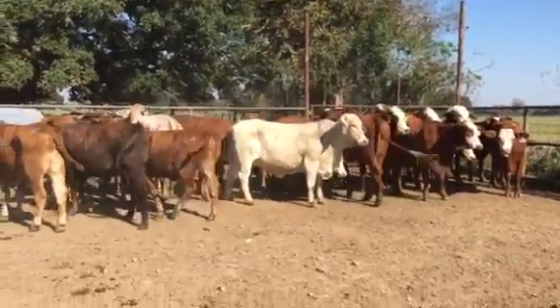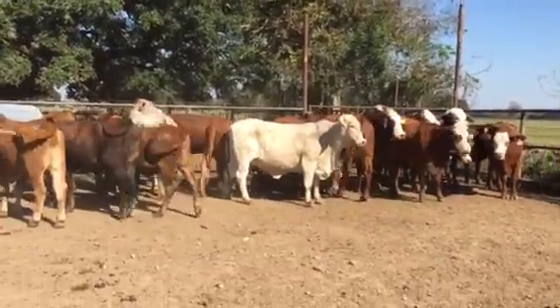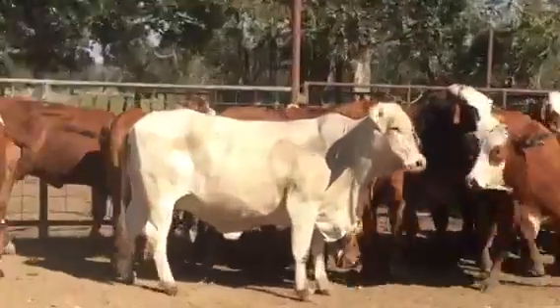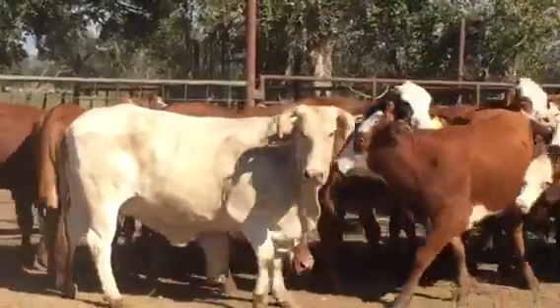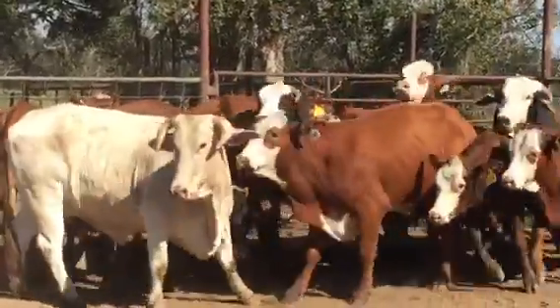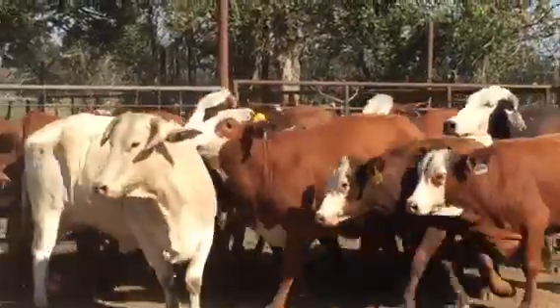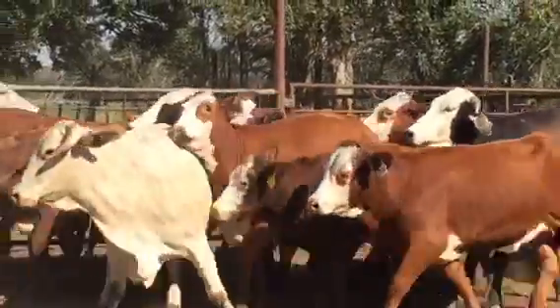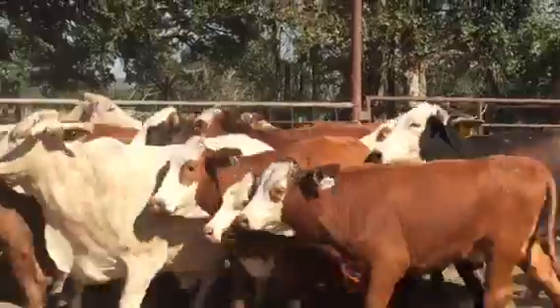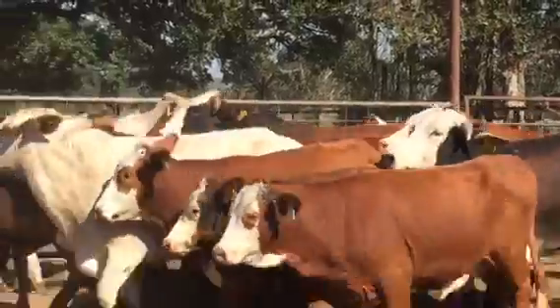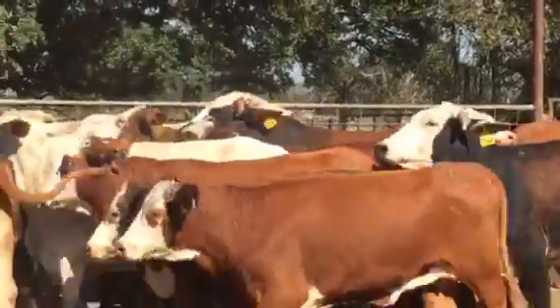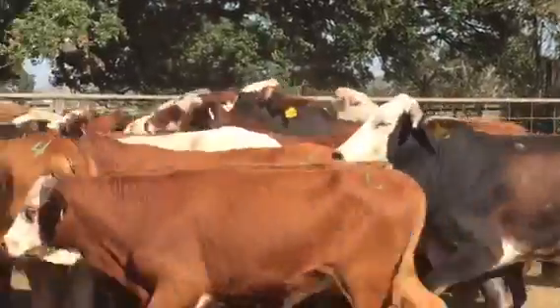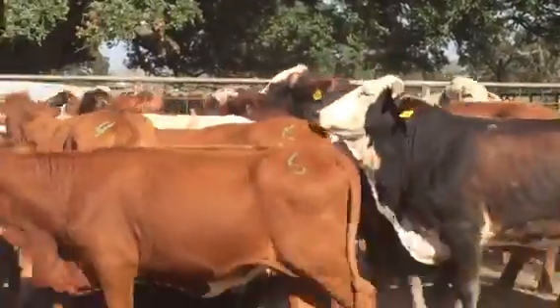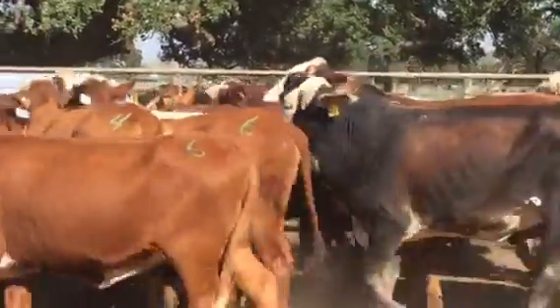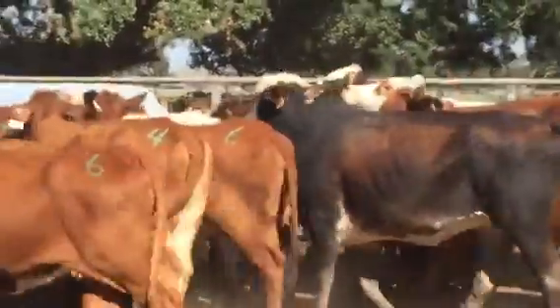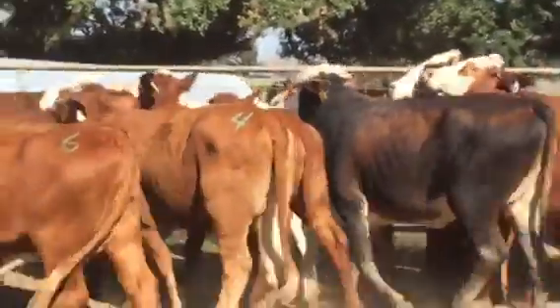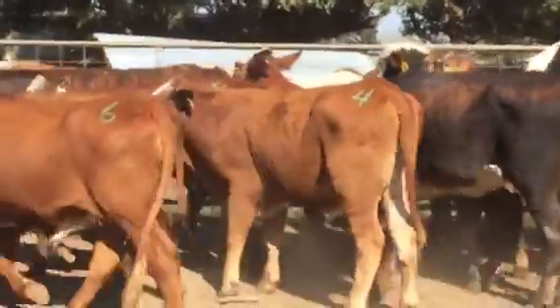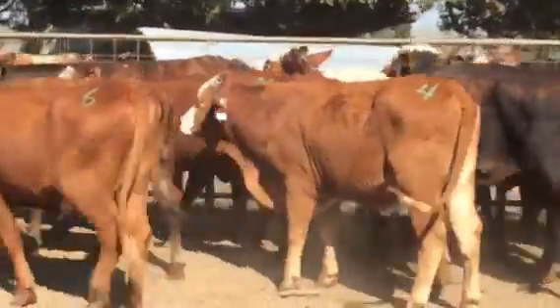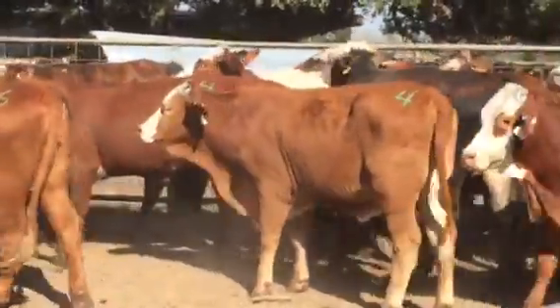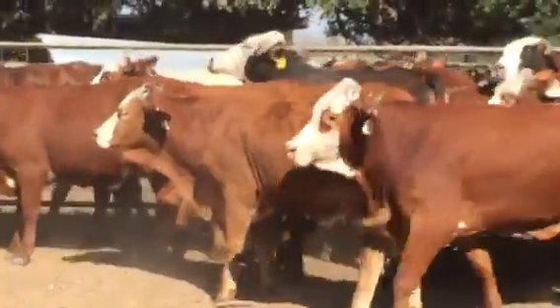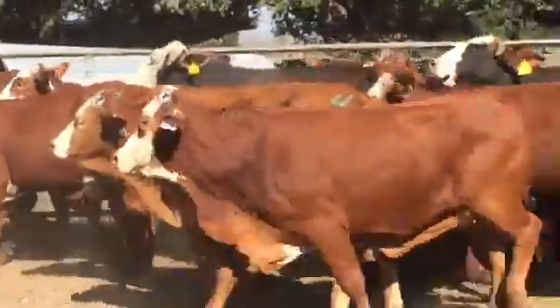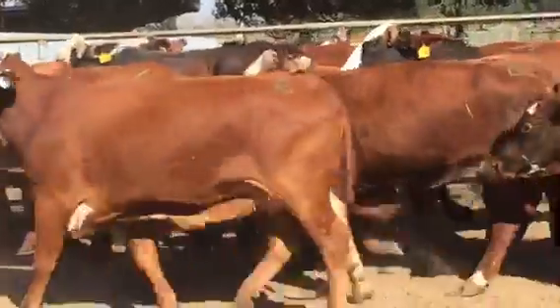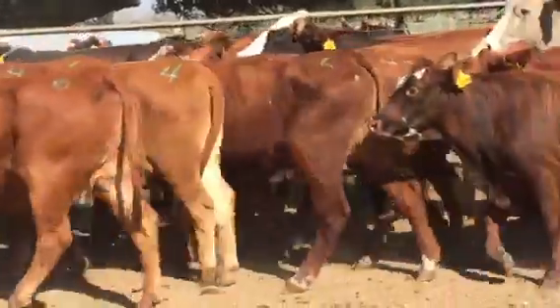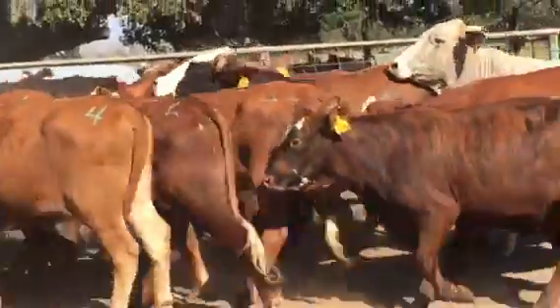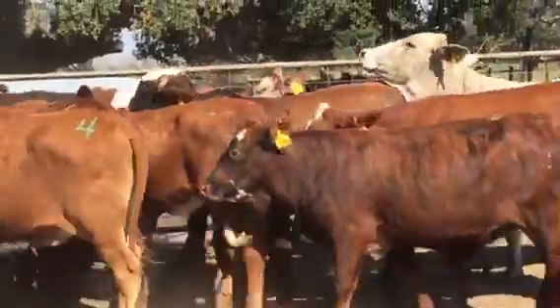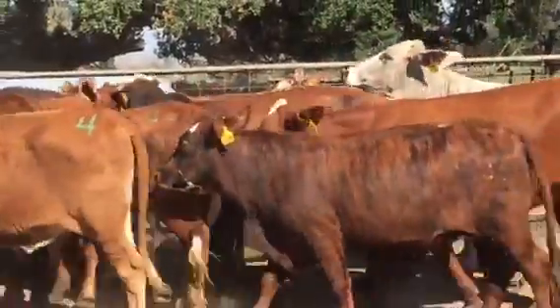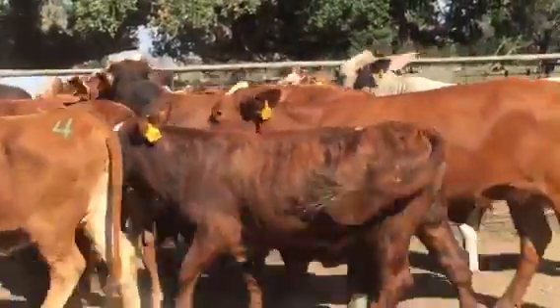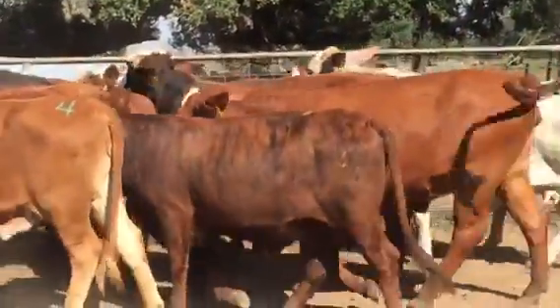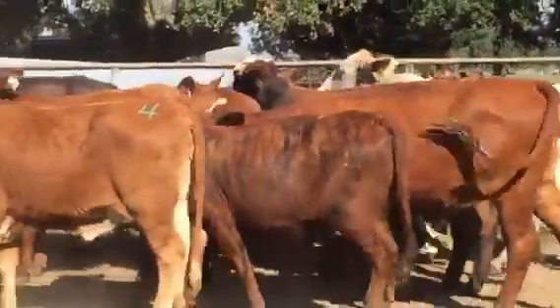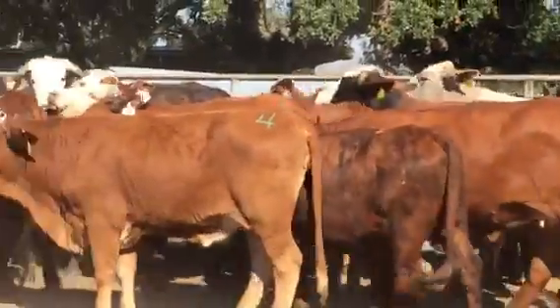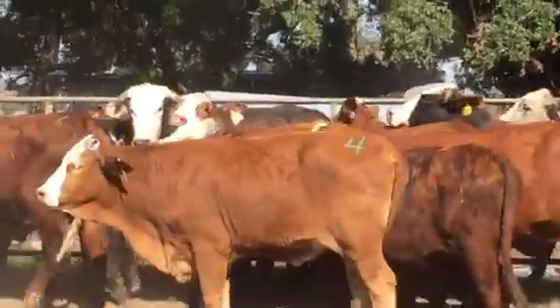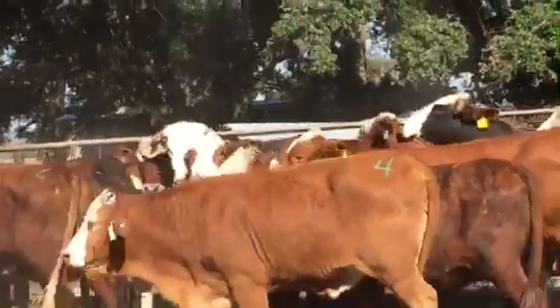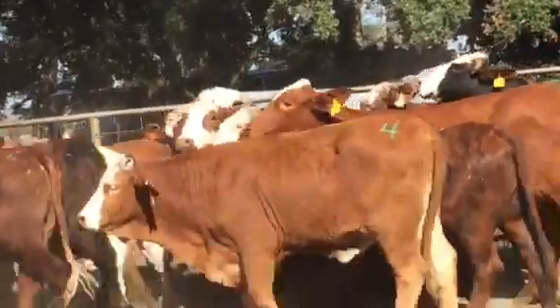Good cows. And then a large part of these will be heifers. We used to have them all palpated — the numbers are on some of them still. There's some size difference, obviously, because some of them are mature cows and some are first-calf heifers.